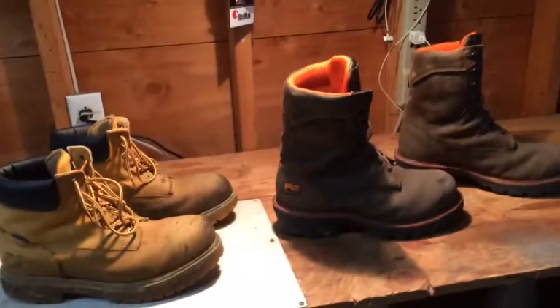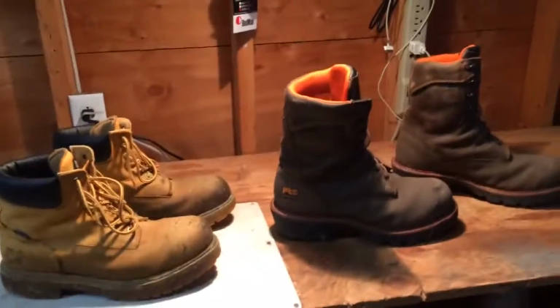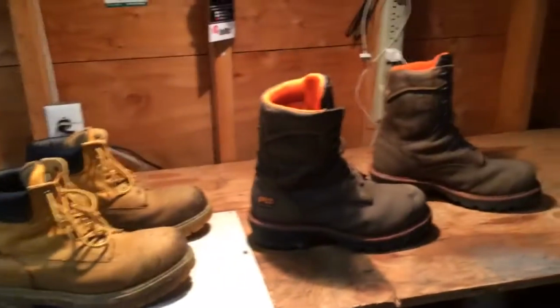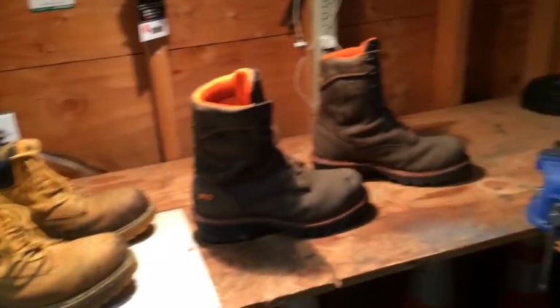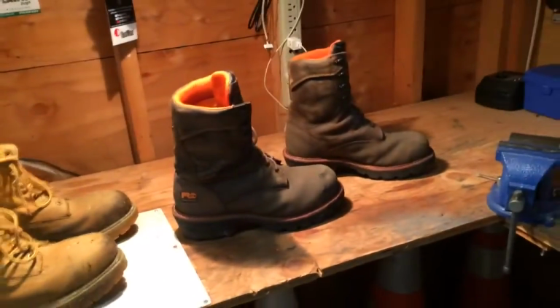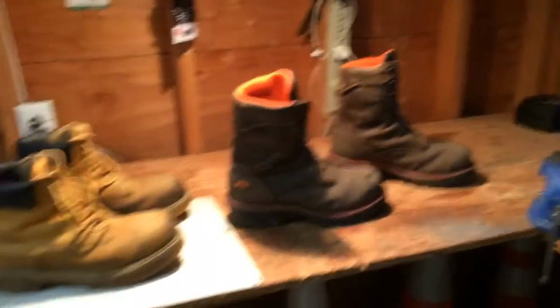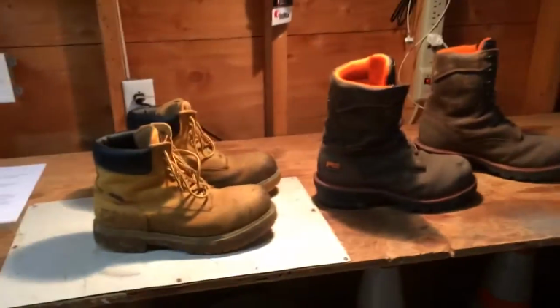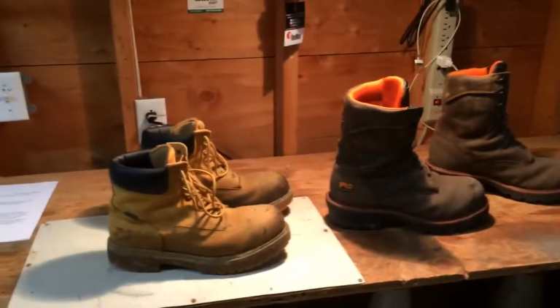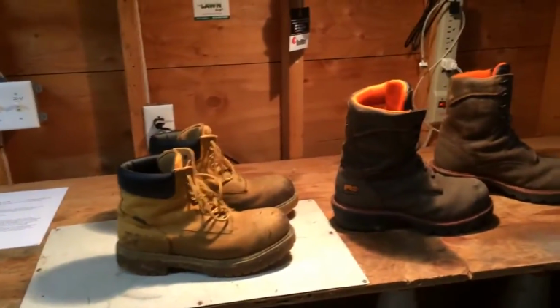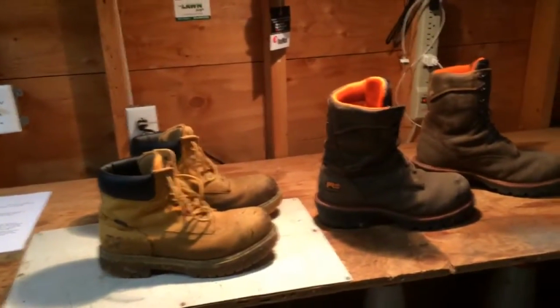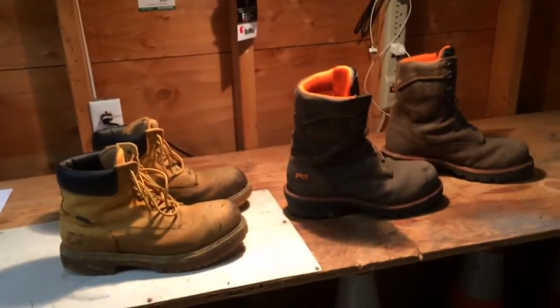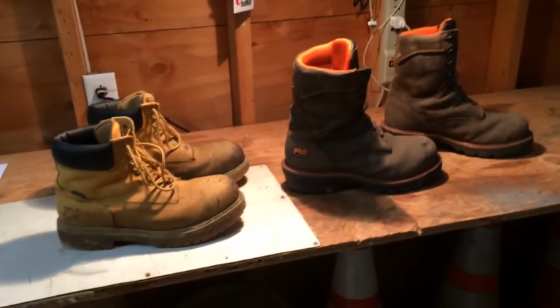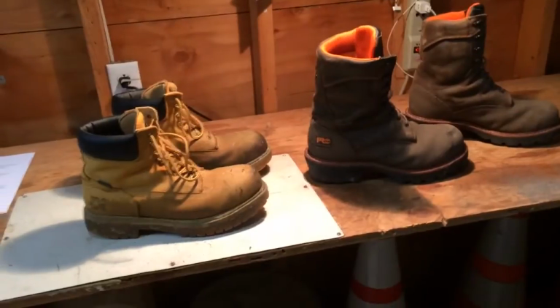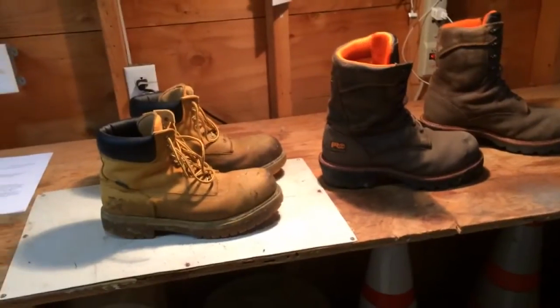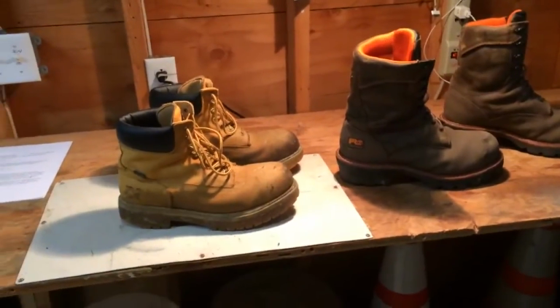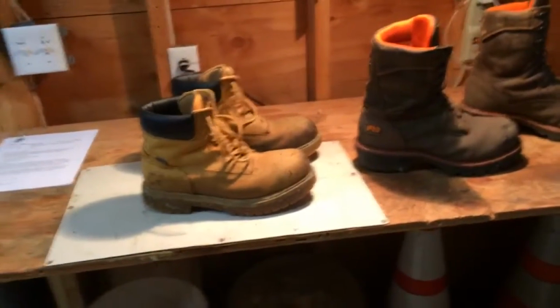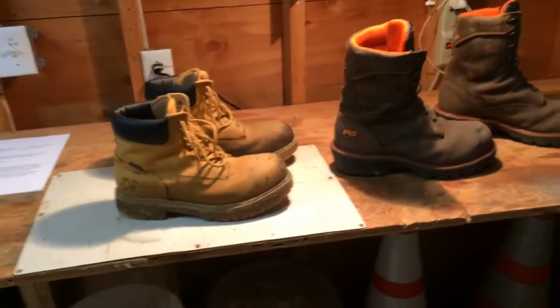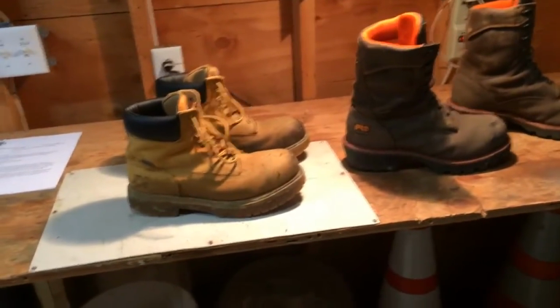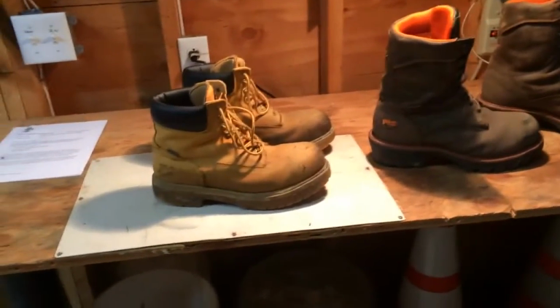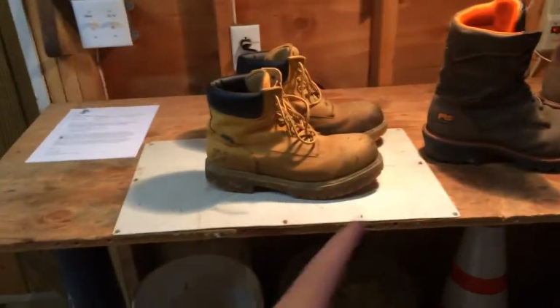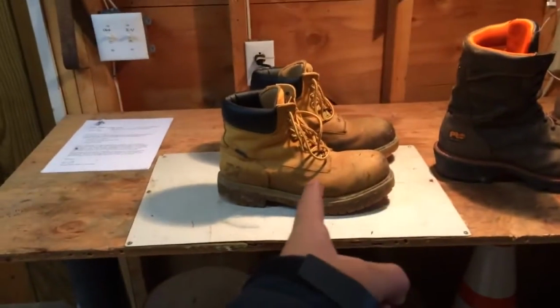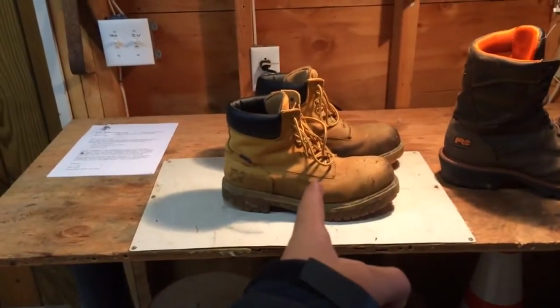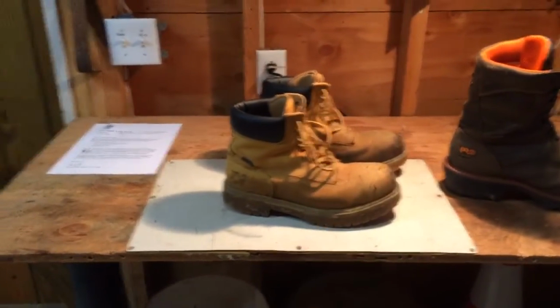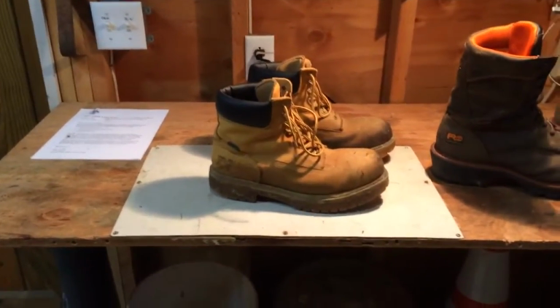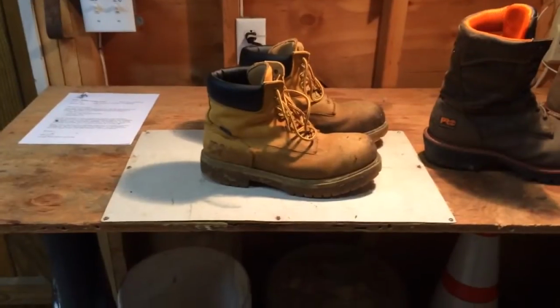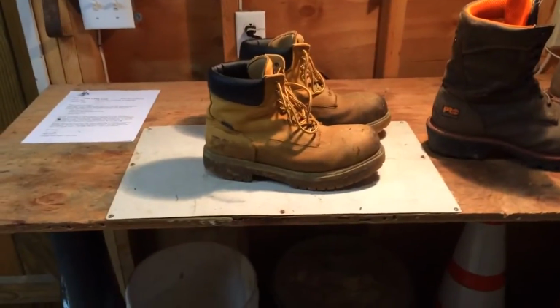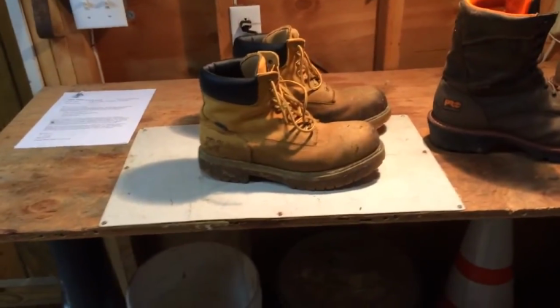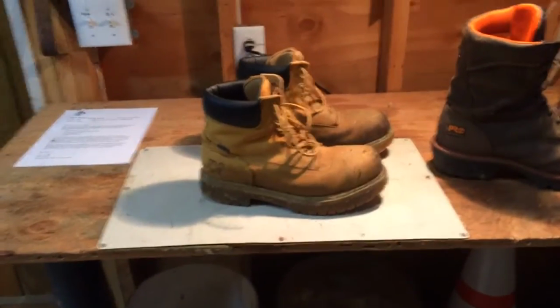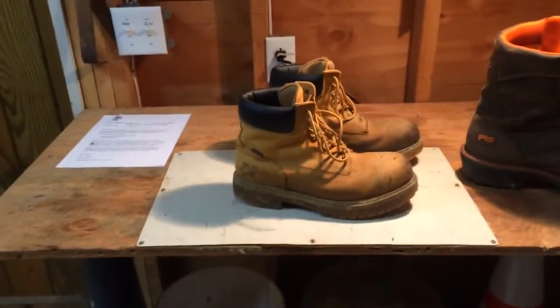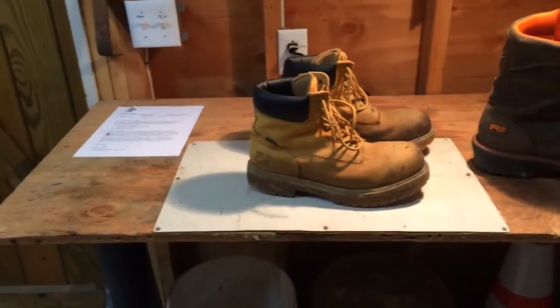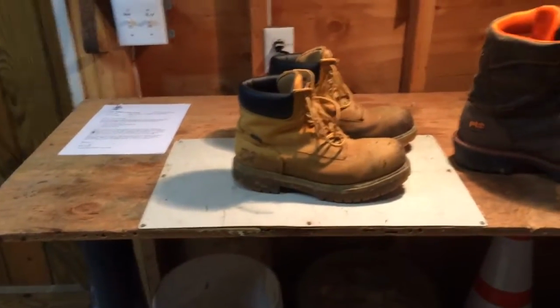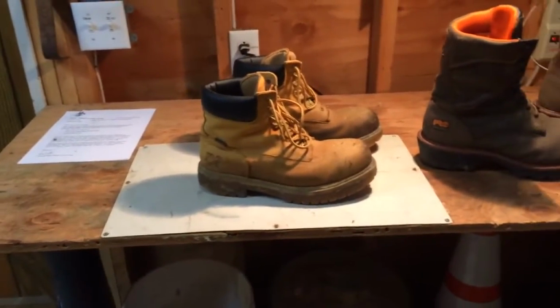What's up guys, Will Allo here. I had a request to do a video on my work boots, so here they are. These ones right here are Timberland Pro Series Steel Toe, just generic work boots.